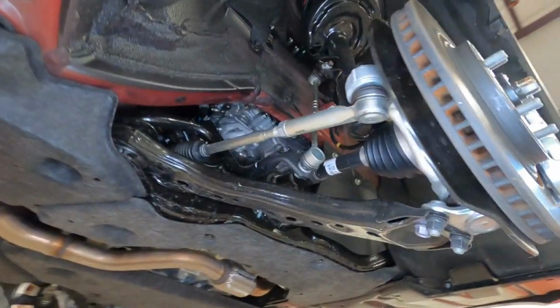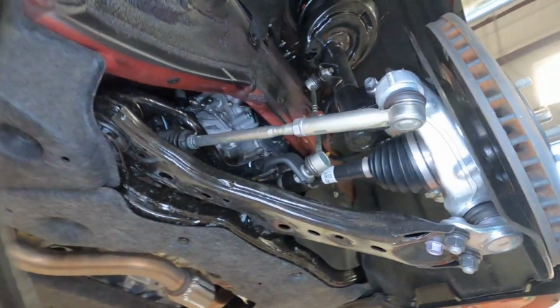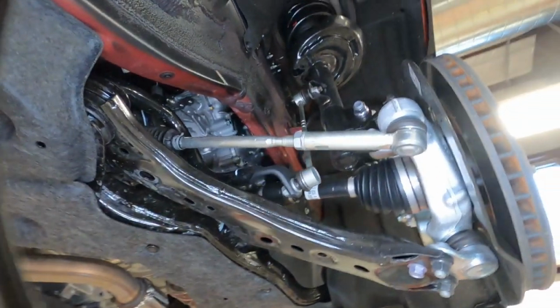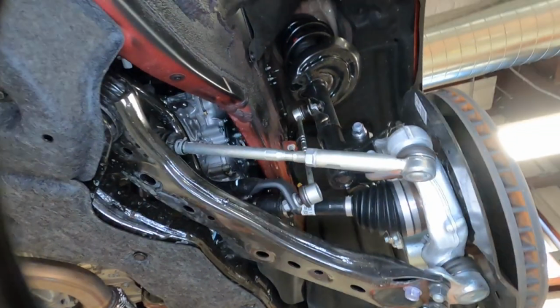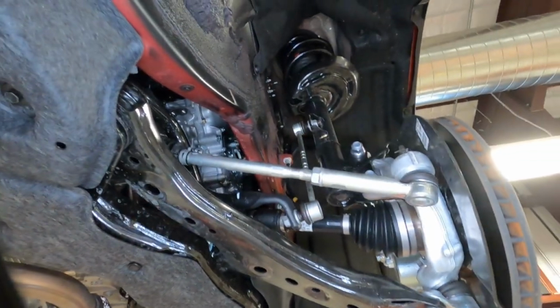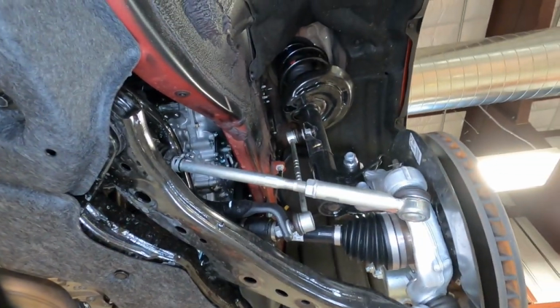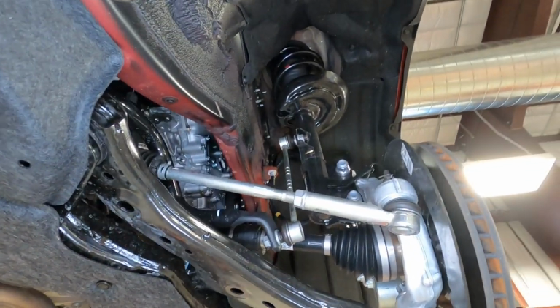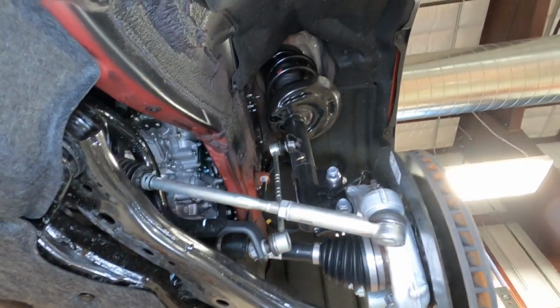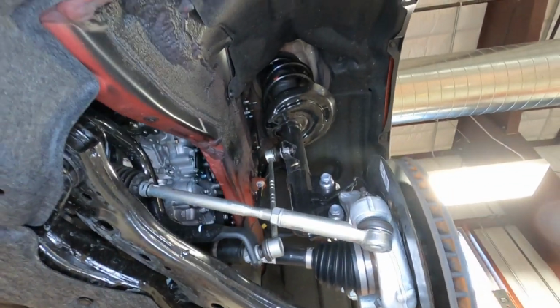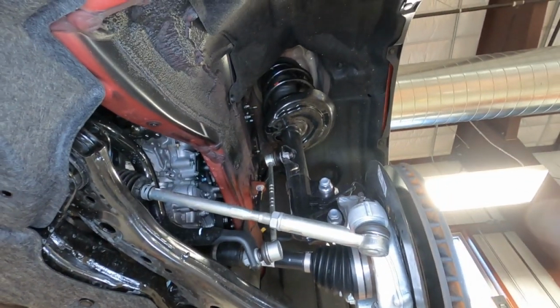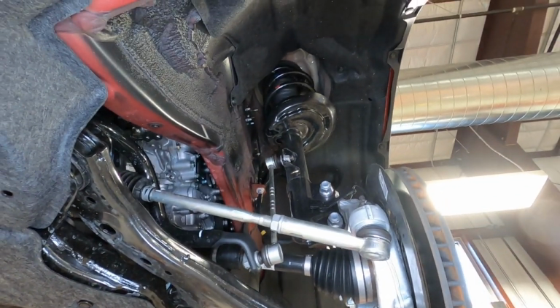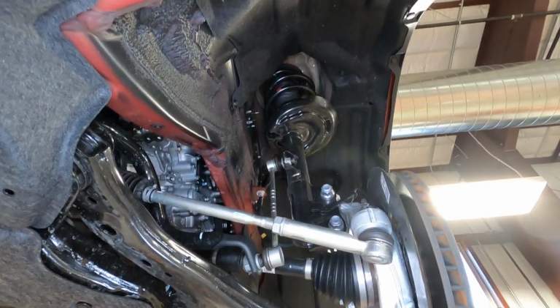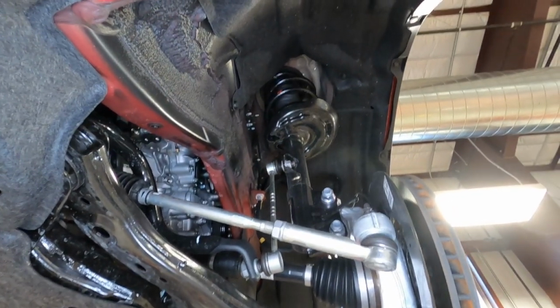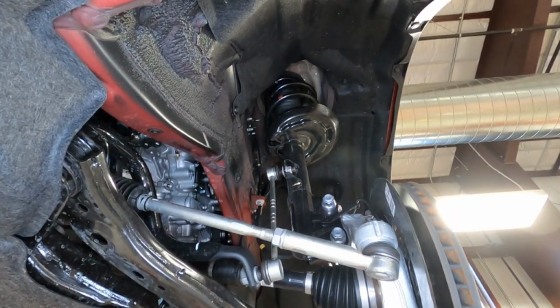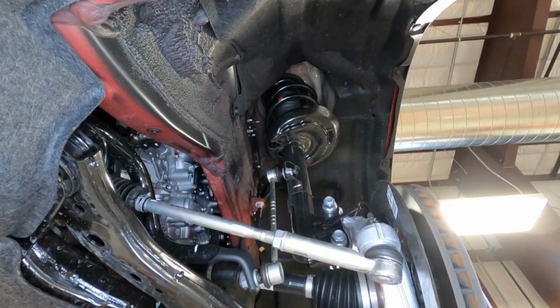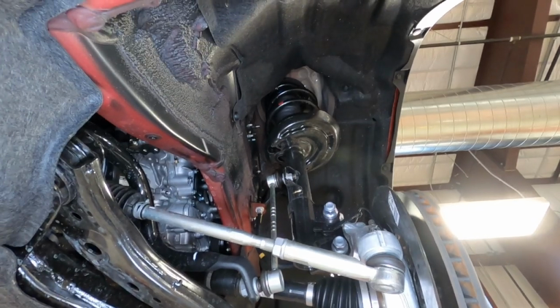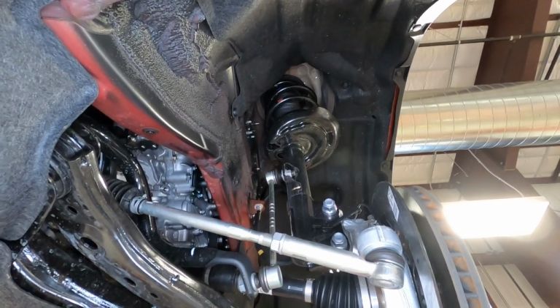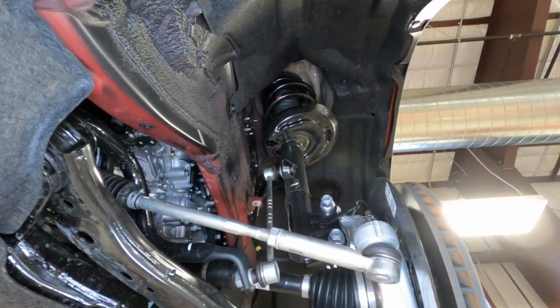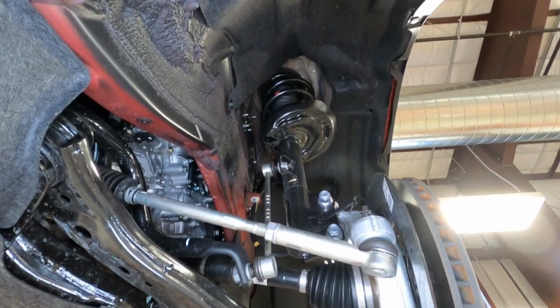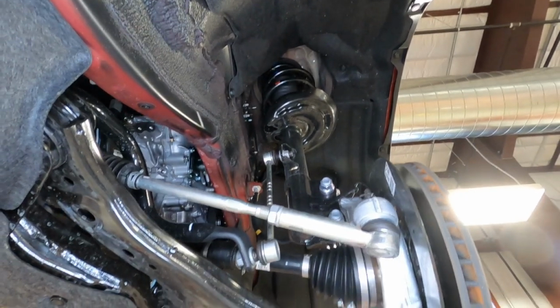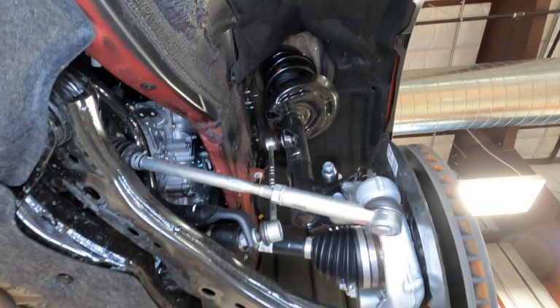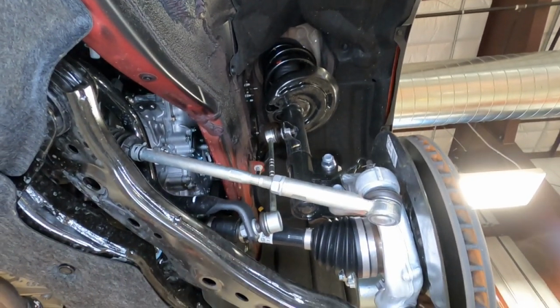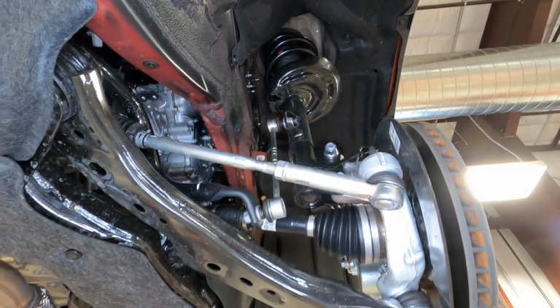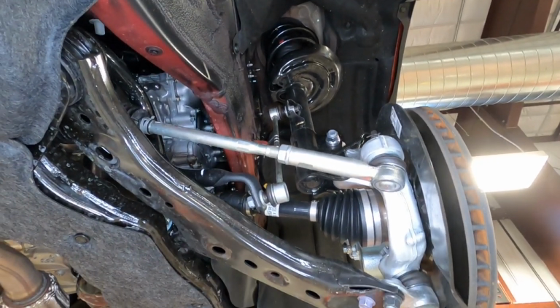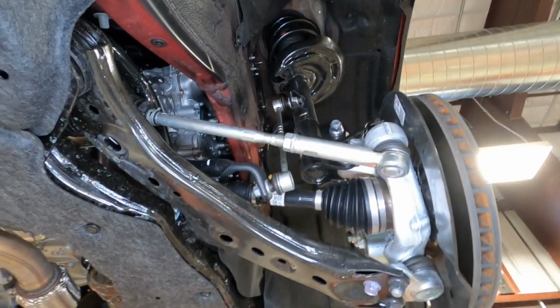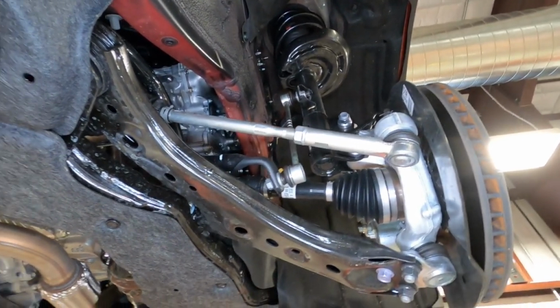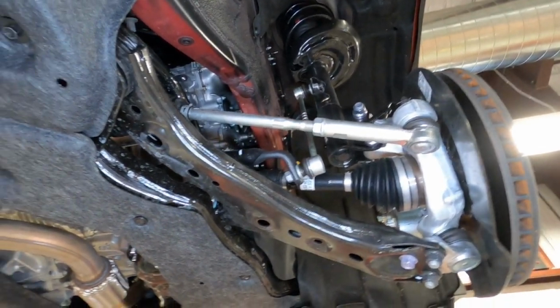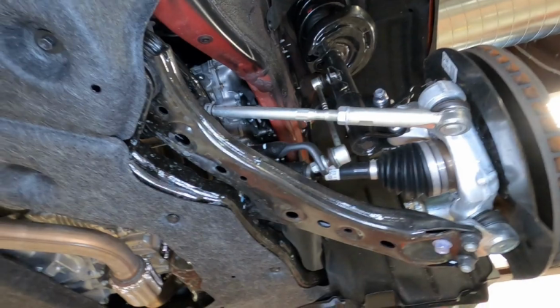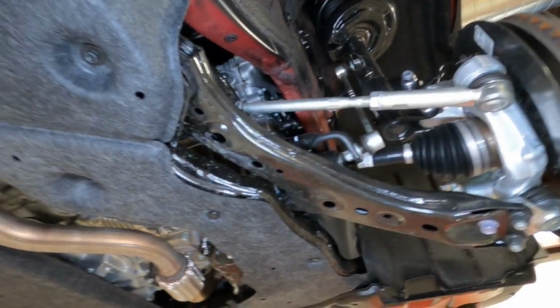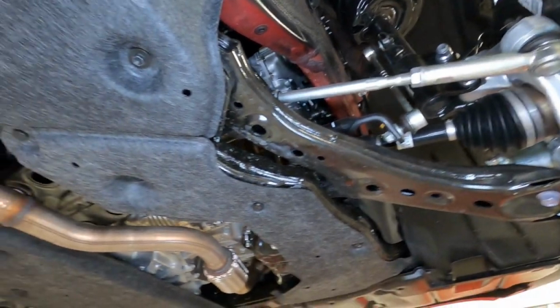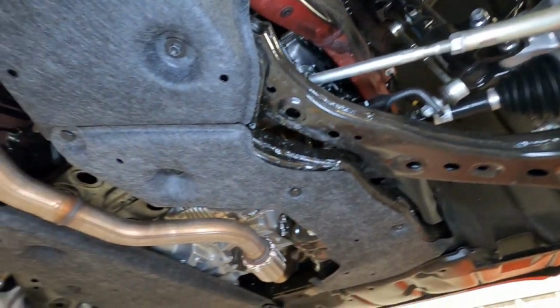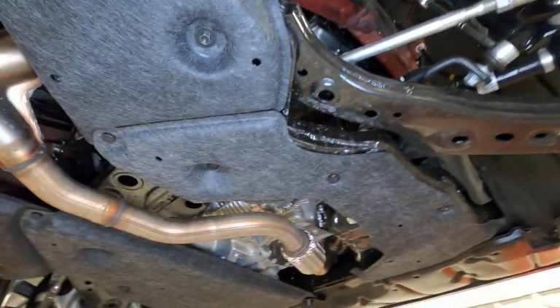Here's your front suspension. You can see we do have an independent front suspension with a coil spring over a strut design. It helps keep the ride very smooth.